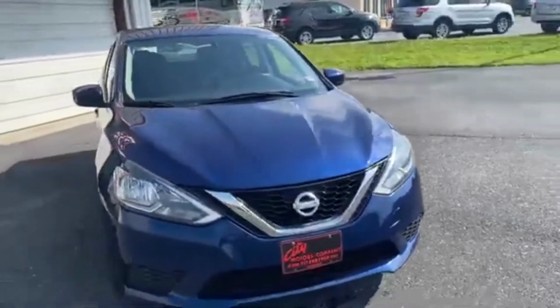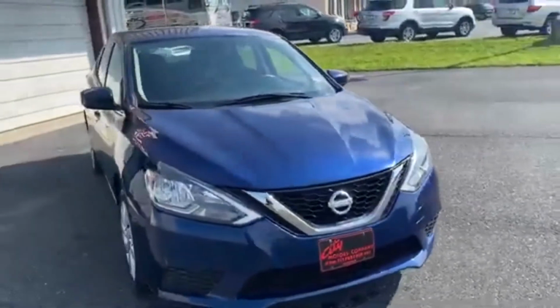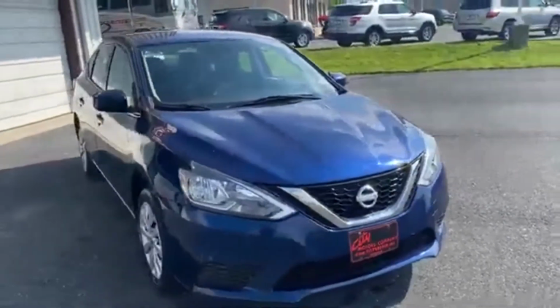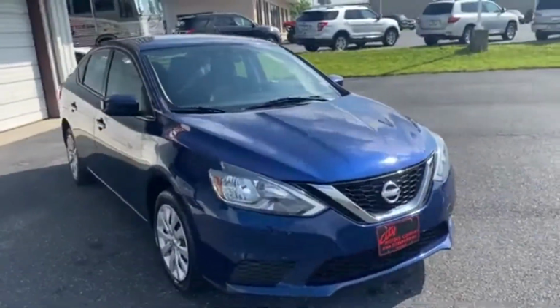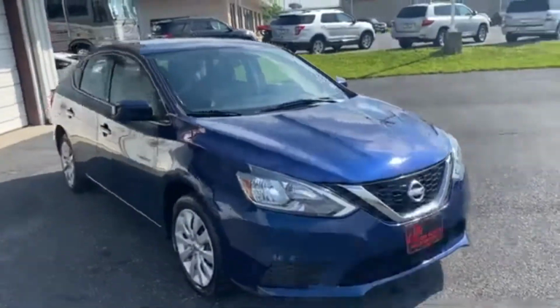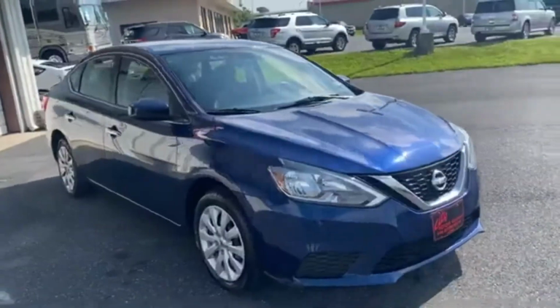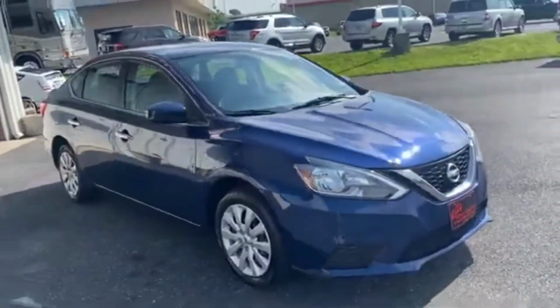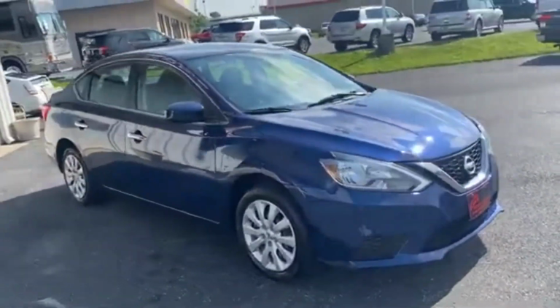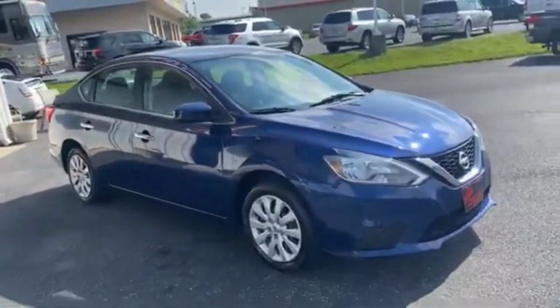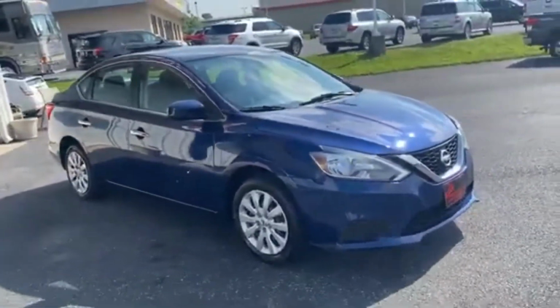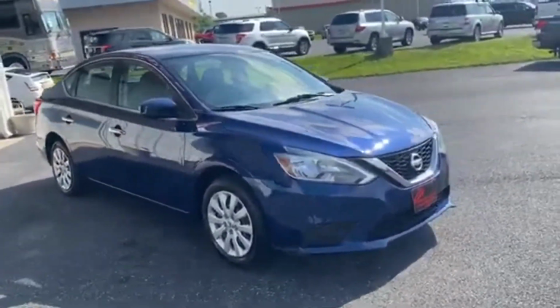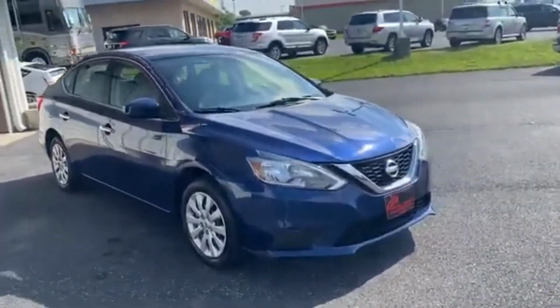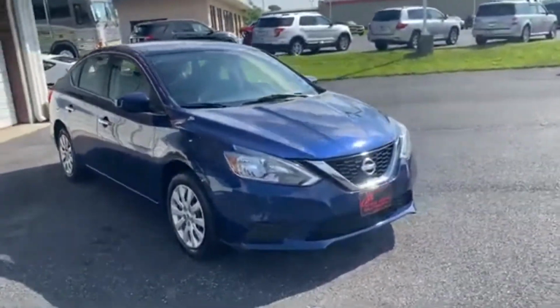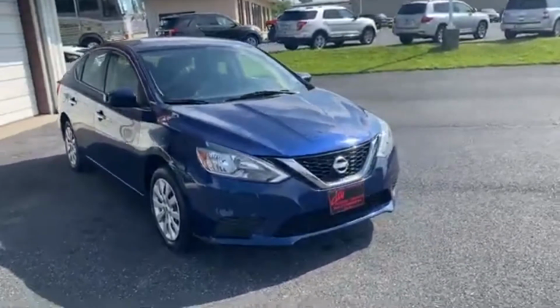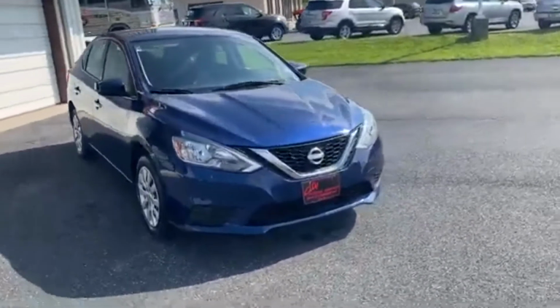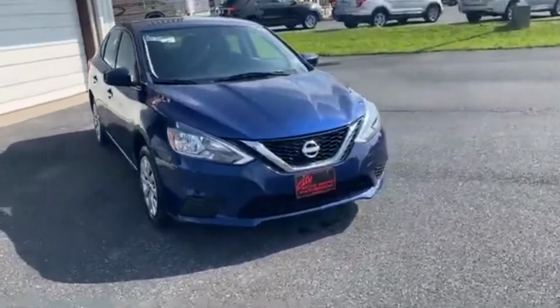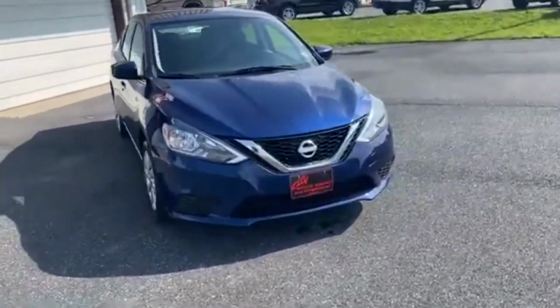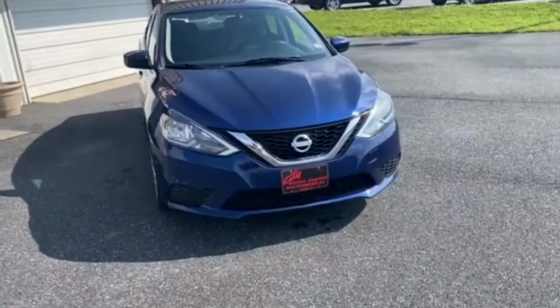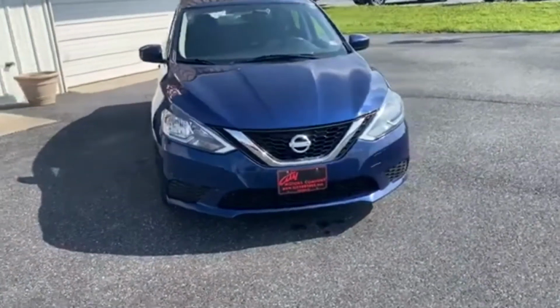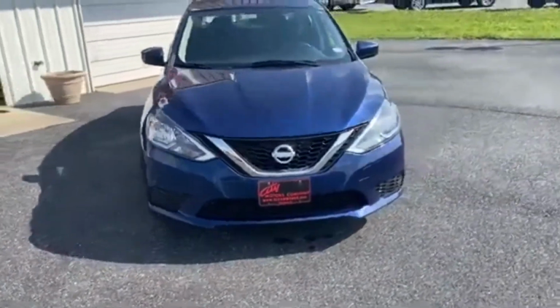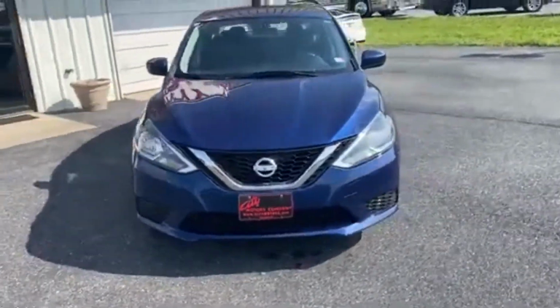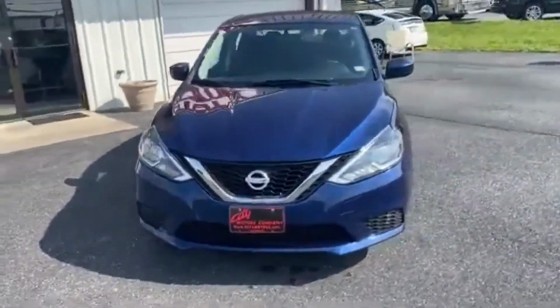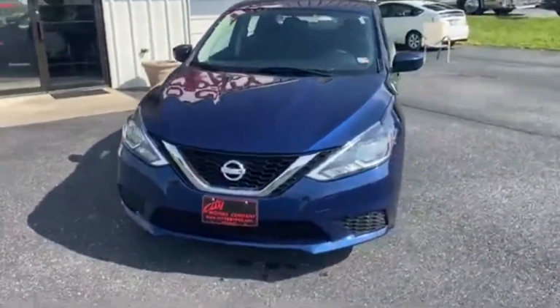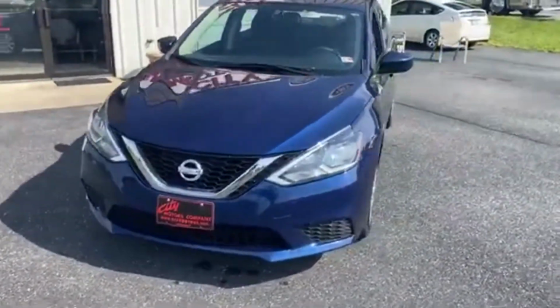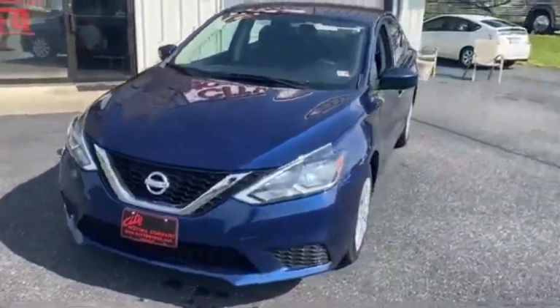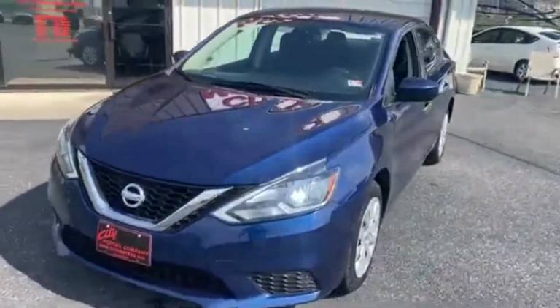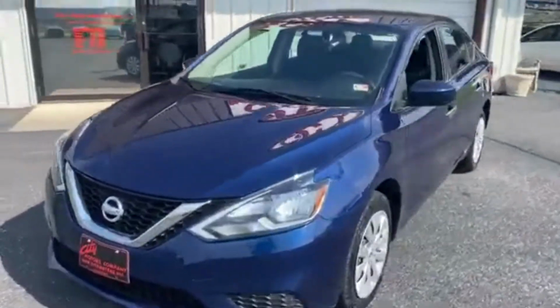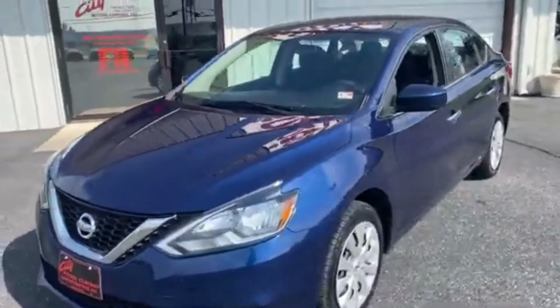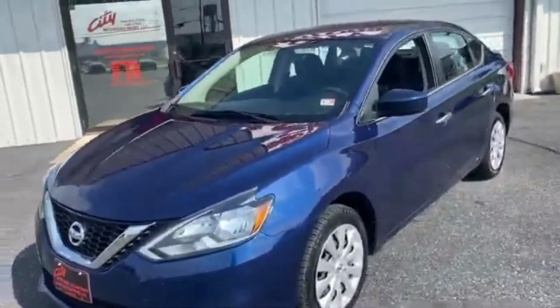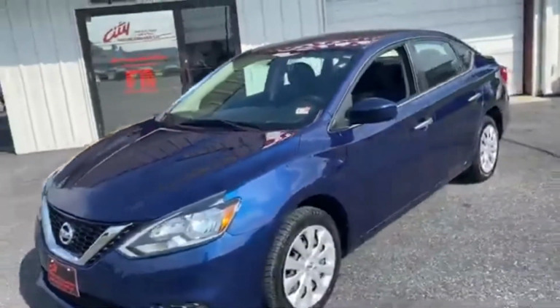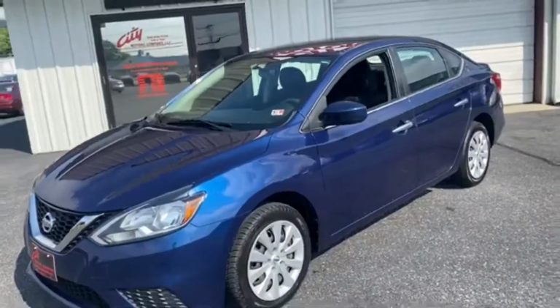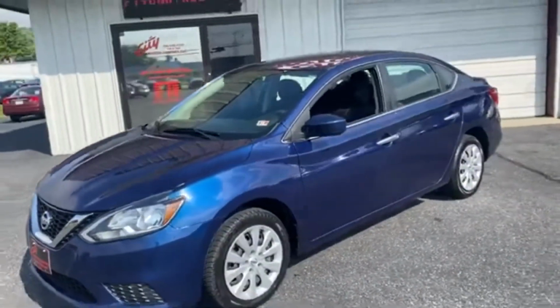Under $10,000, you are not going to find a better car. This thing is 30 miles per gallon in the city and 40 miles per gallon on the highway. How do you beat that? You can't, especially under $10,000. Great miles on this one.